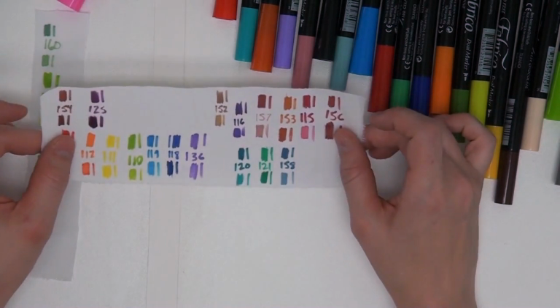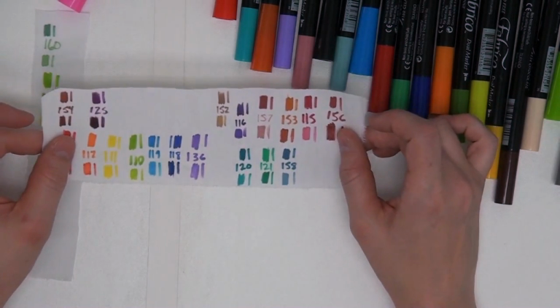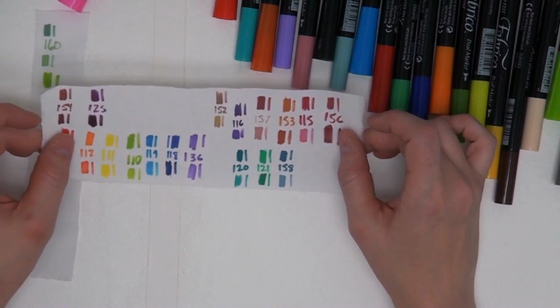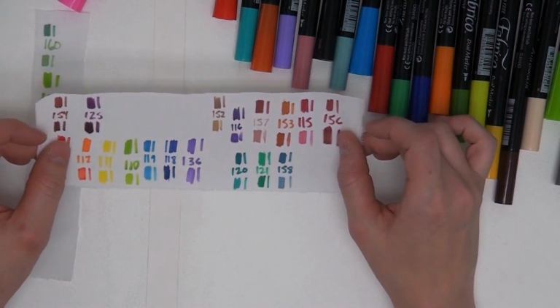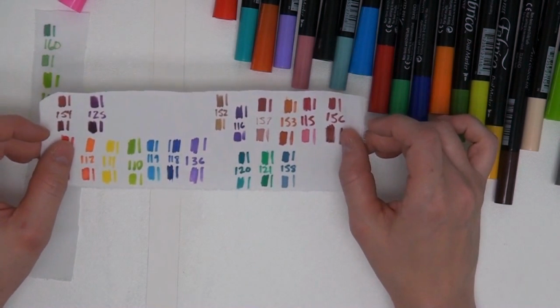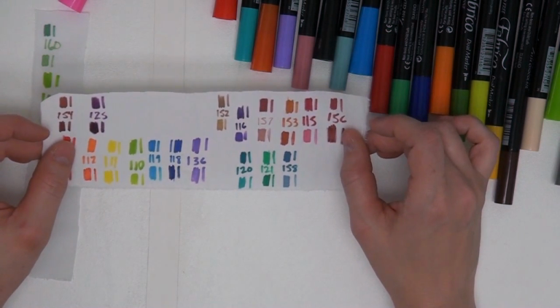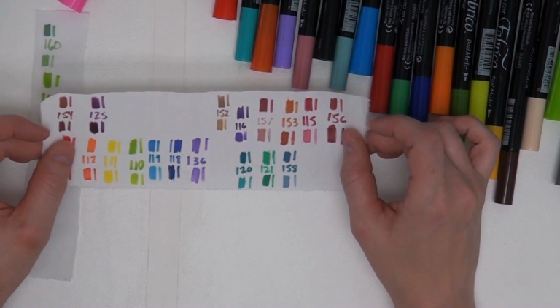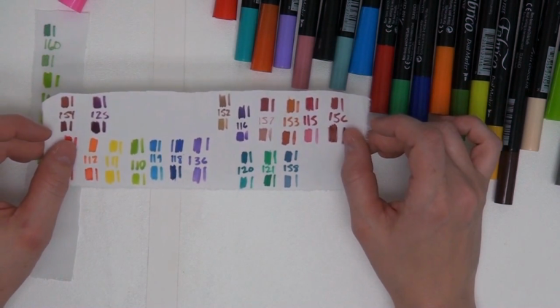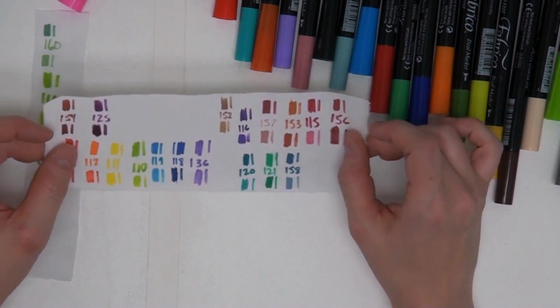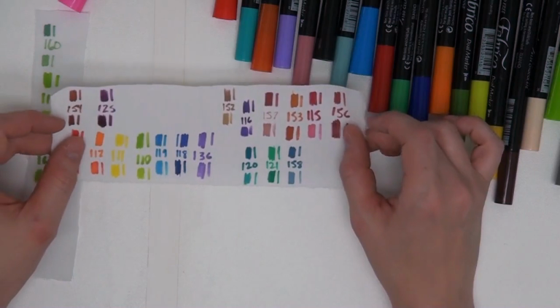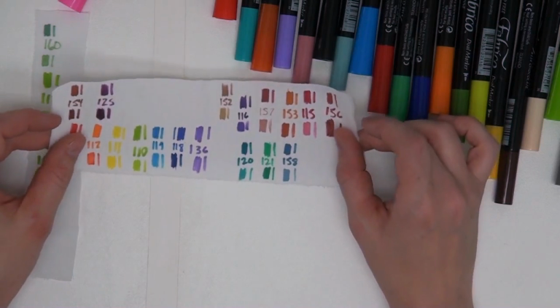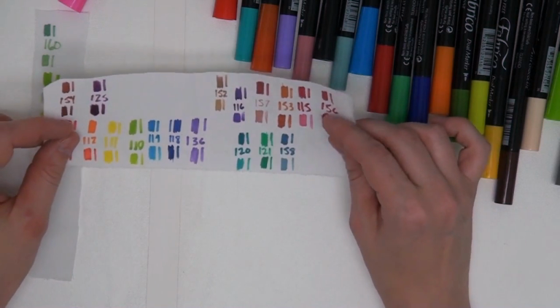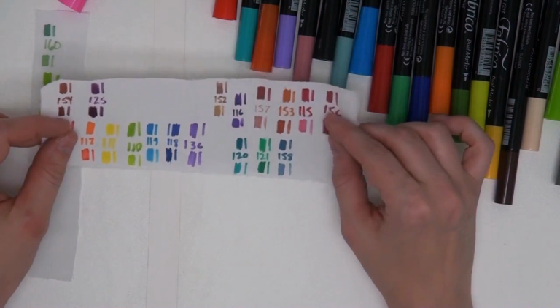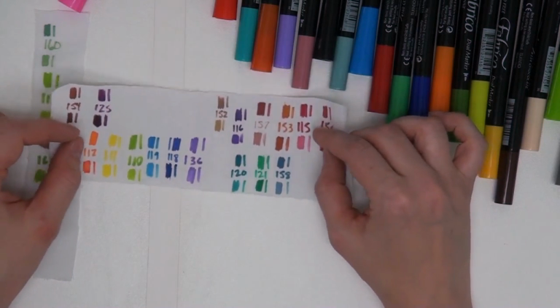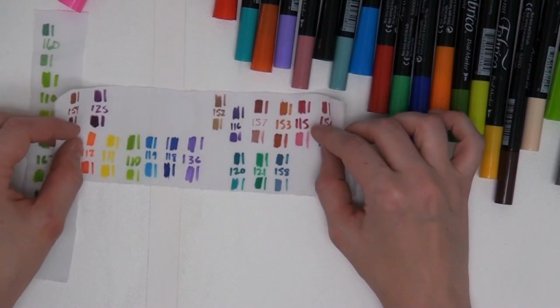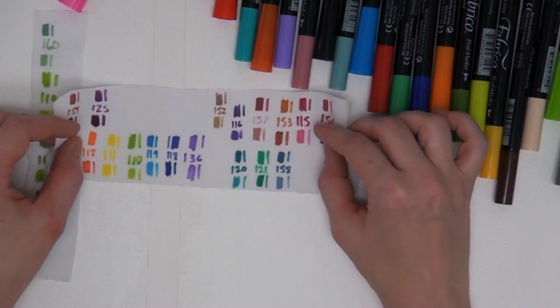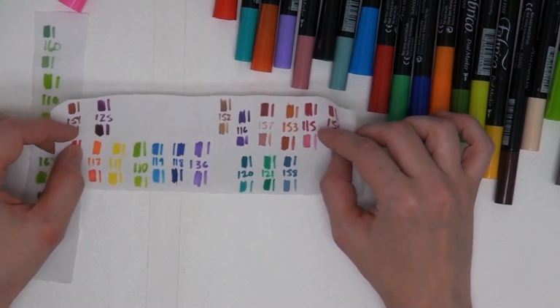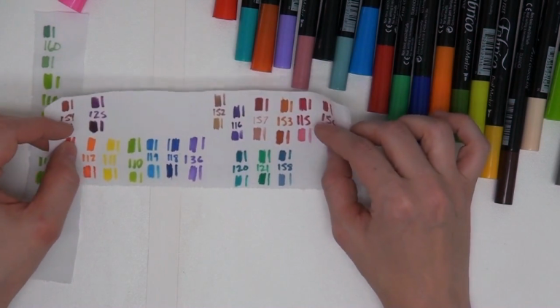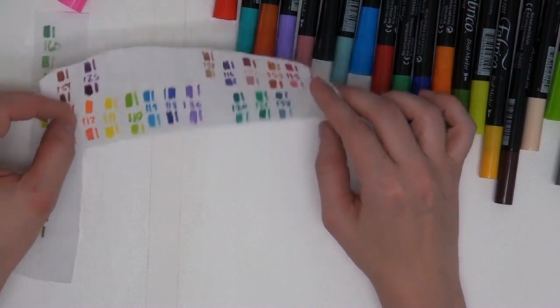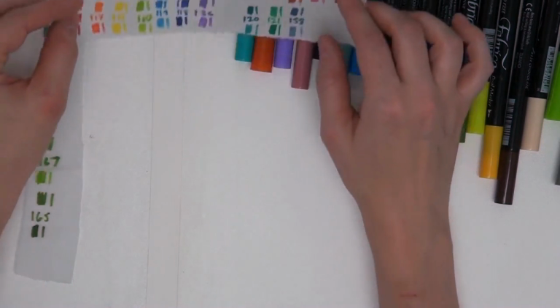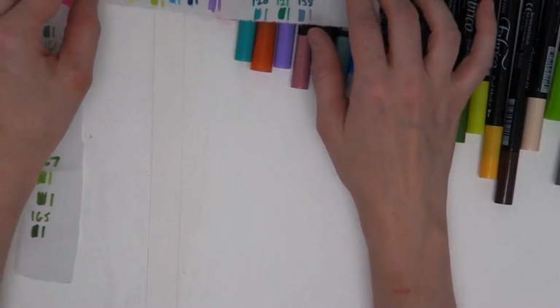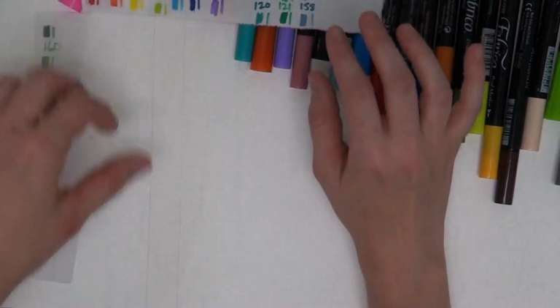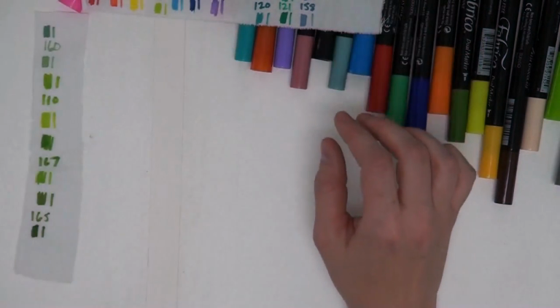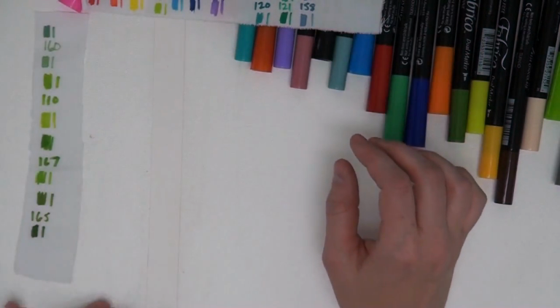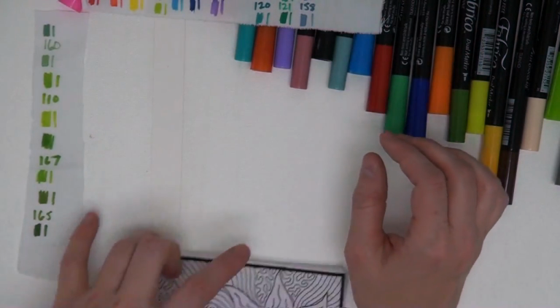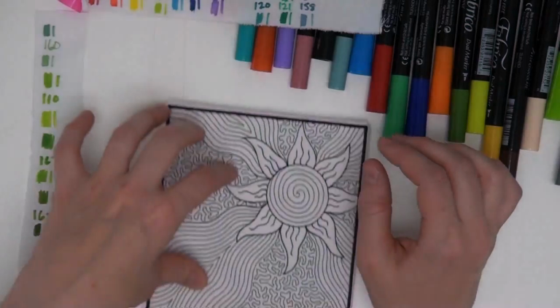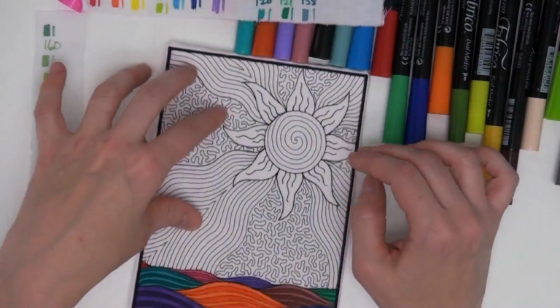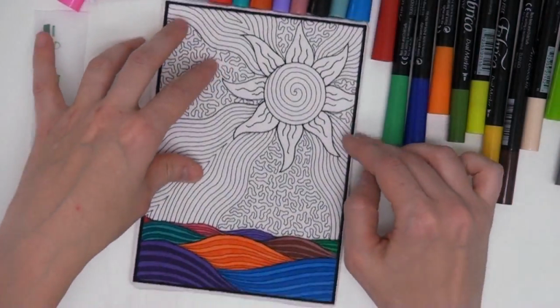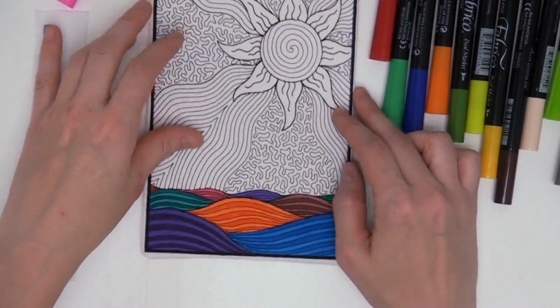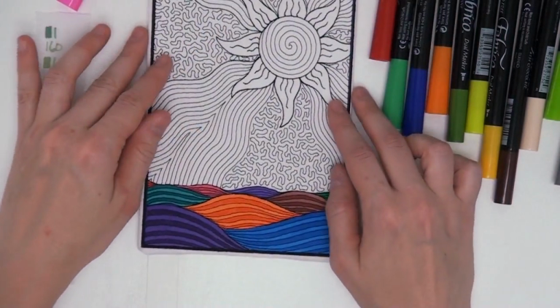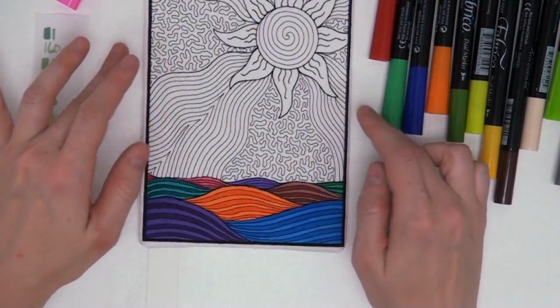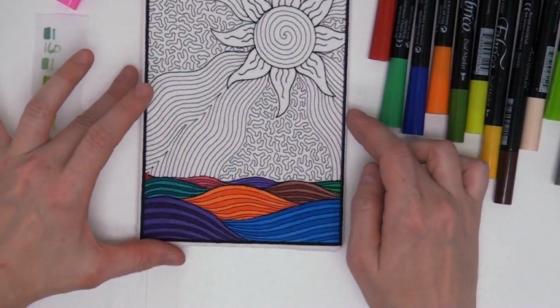You only have to do this once because if you use the same pens over and over again you can always refer back to it and know exactly what color to use. If you're using paints, obviously you'll need to apply it with a brush and make sure to write down the name or number of whatever you're working with so that way you have a record.